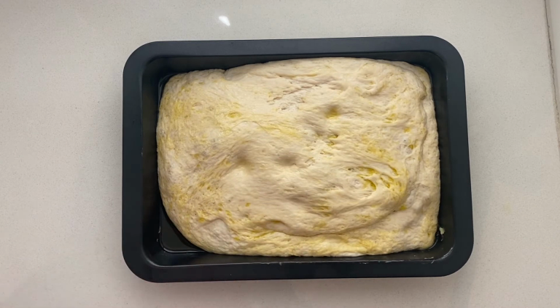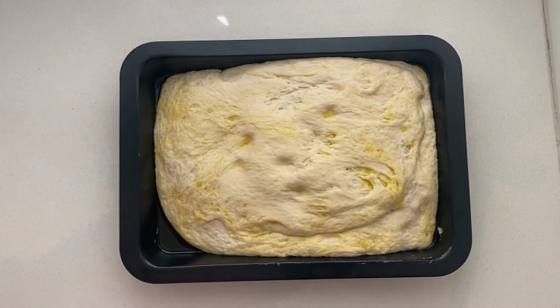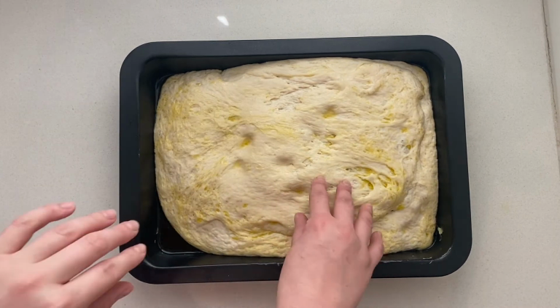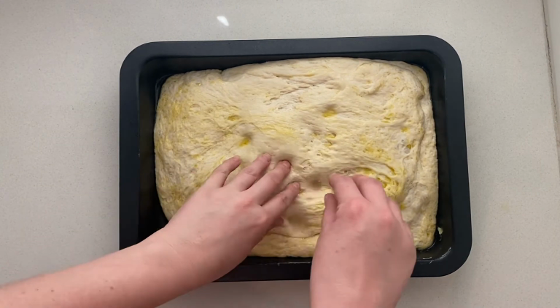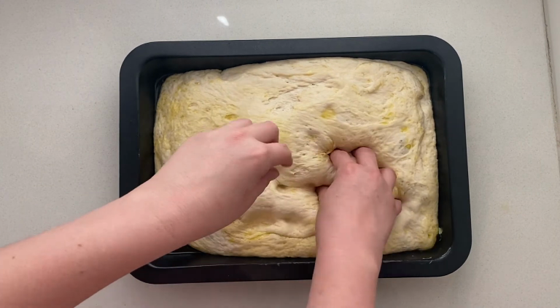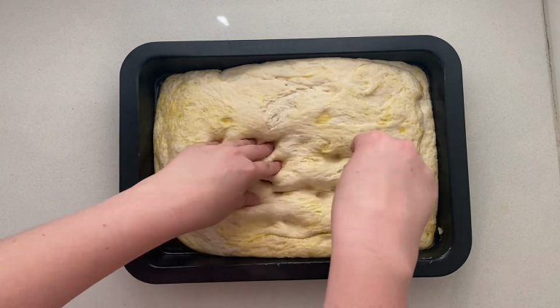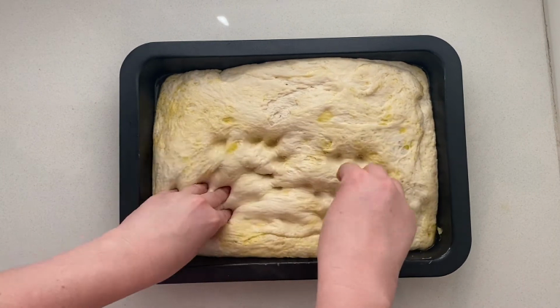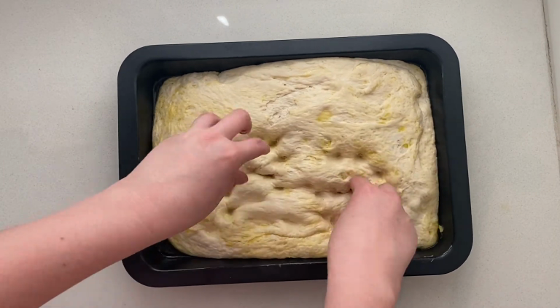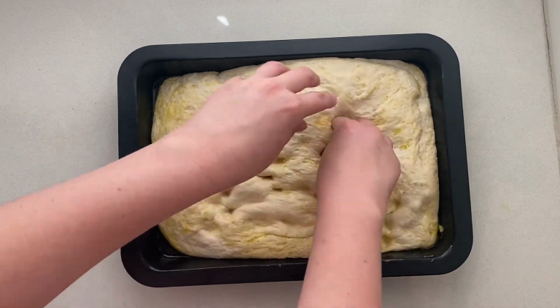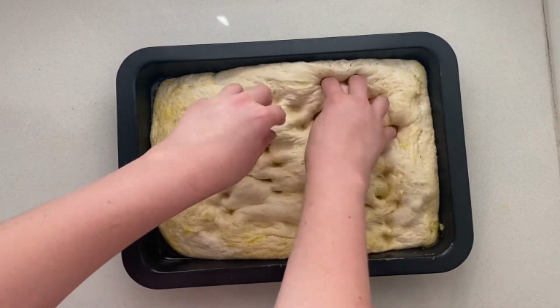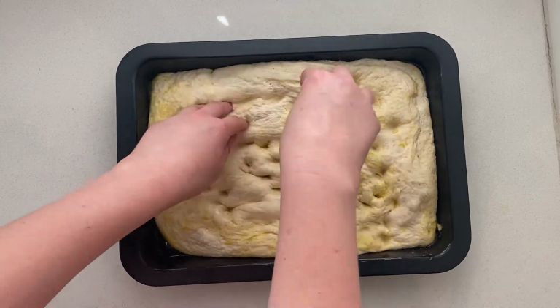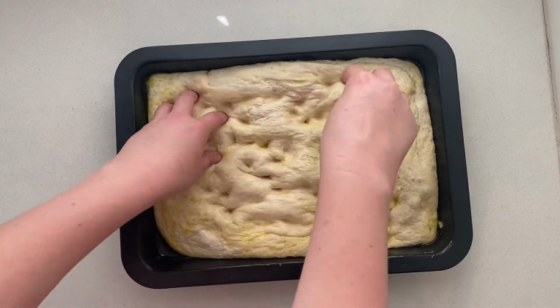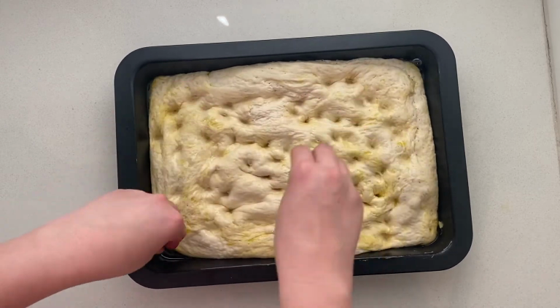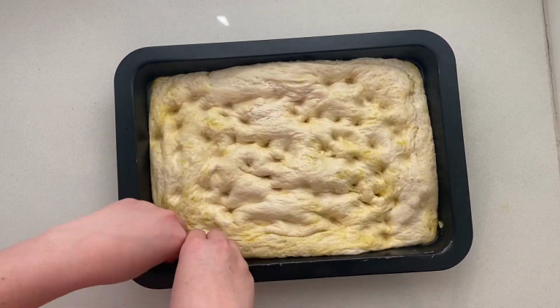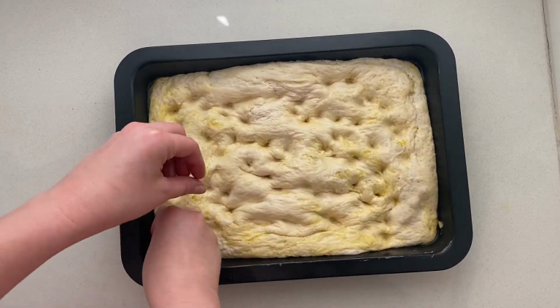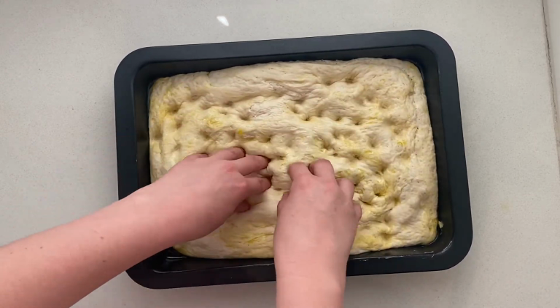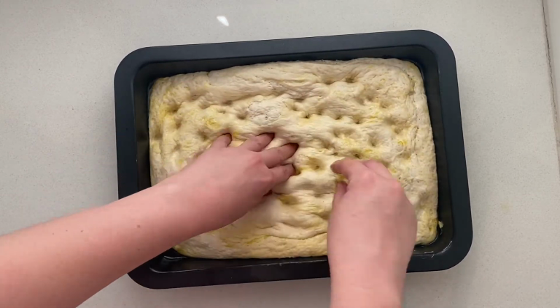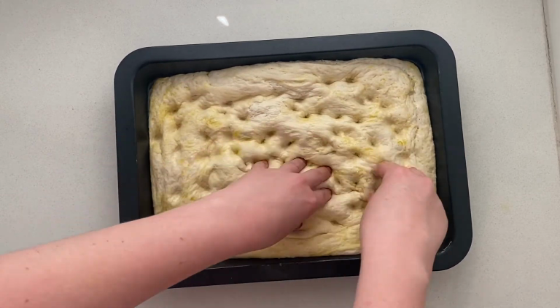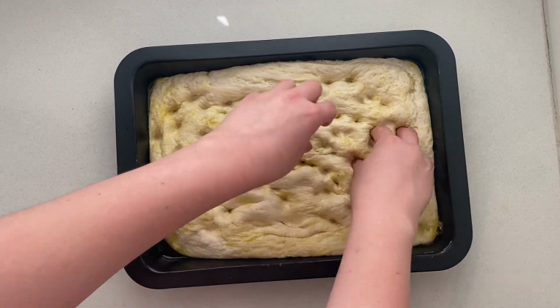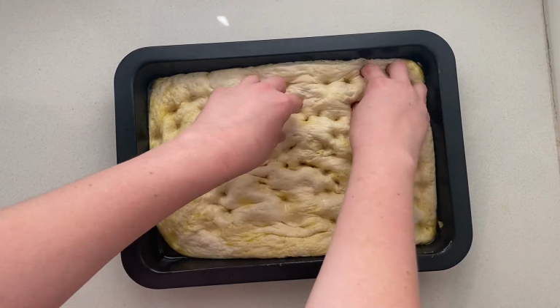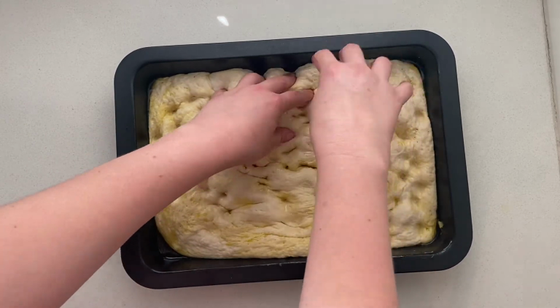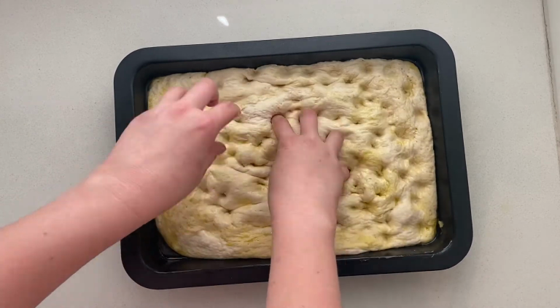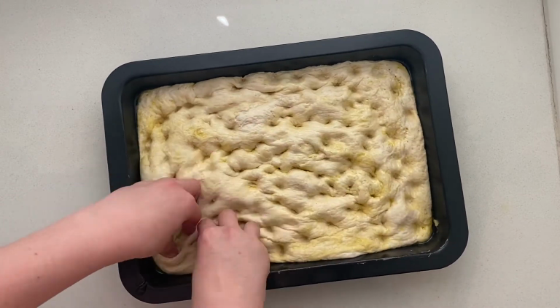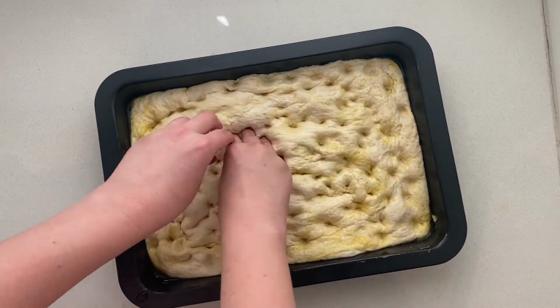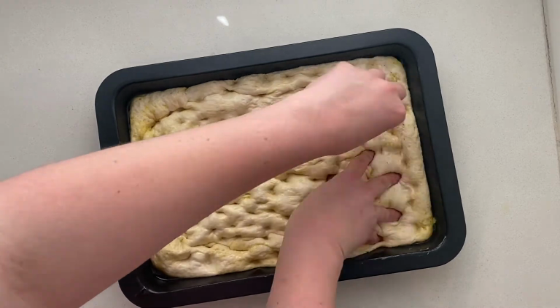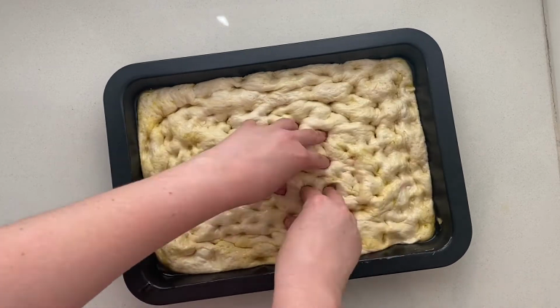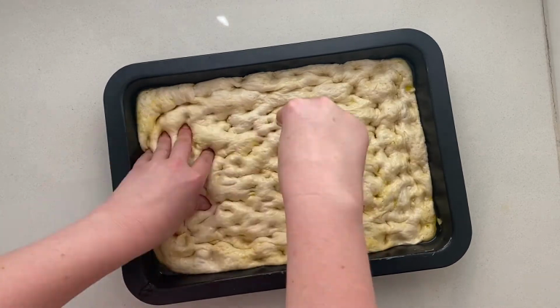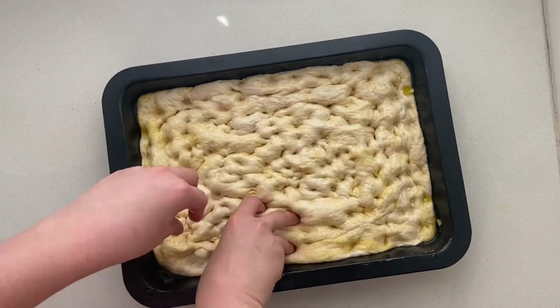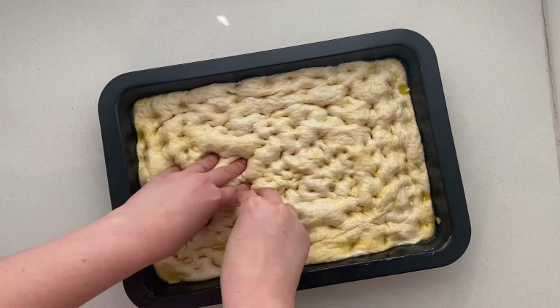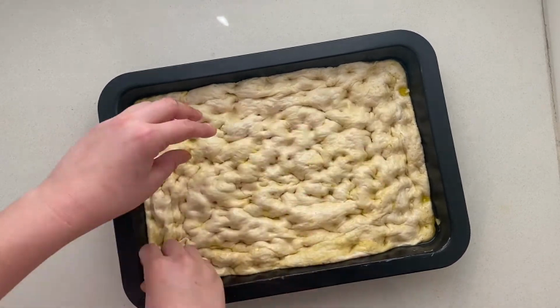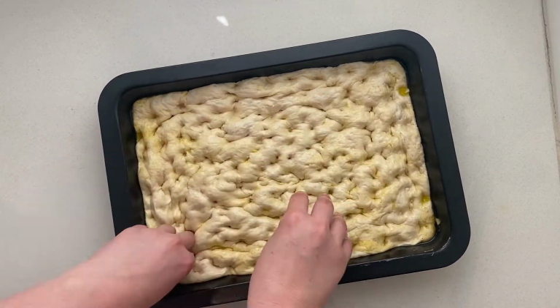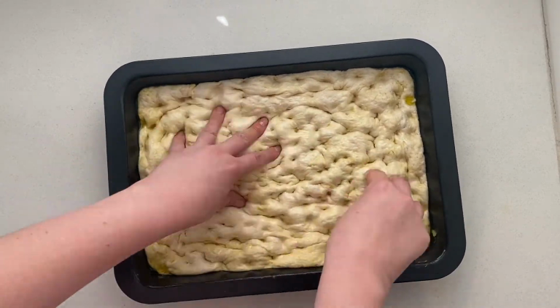Make sure your fingers are lightly oiled, then pretend like you're aggressively playing the piano and dimple the dough, making sure you press depressions all the way down to the bottom of the pan as you do this.